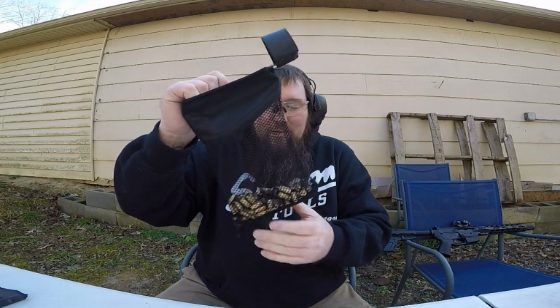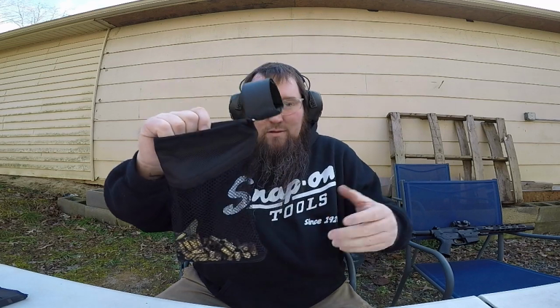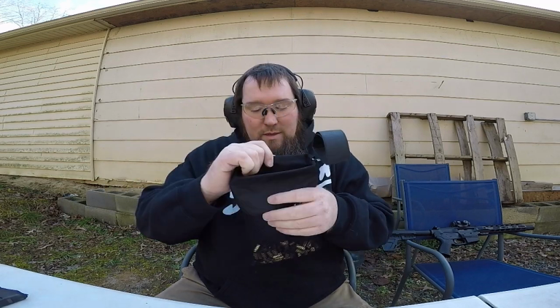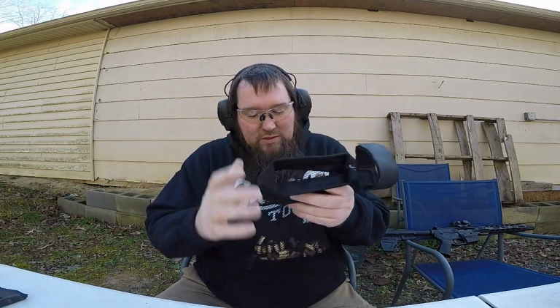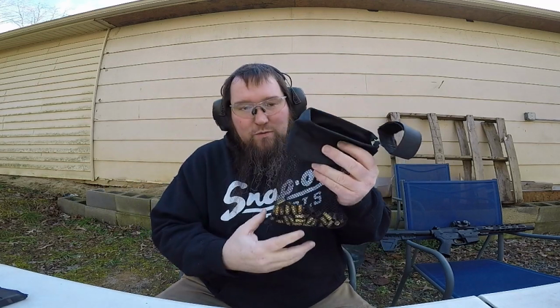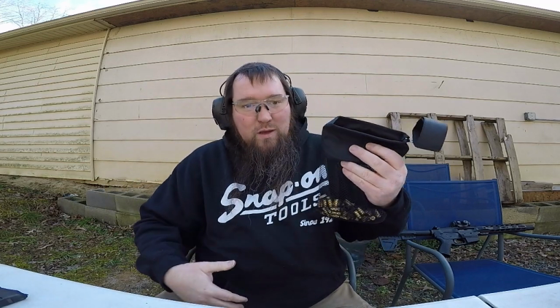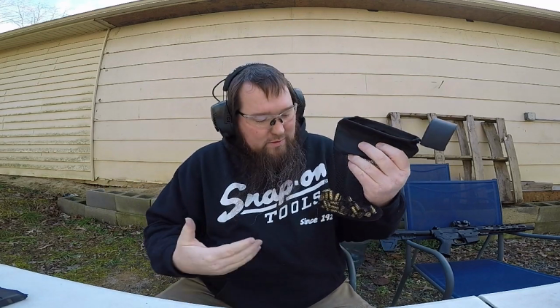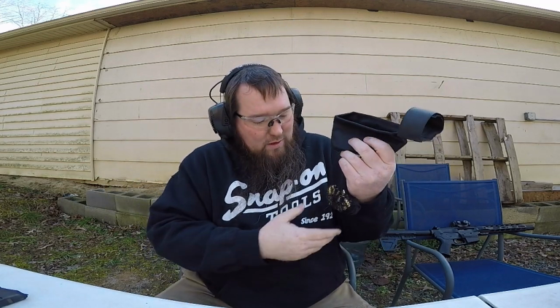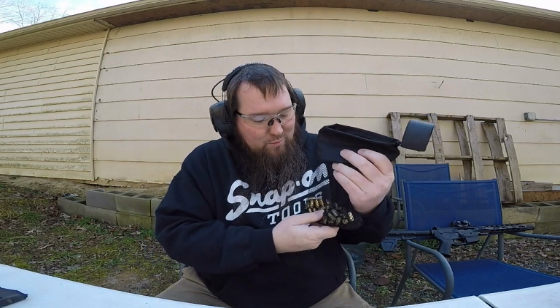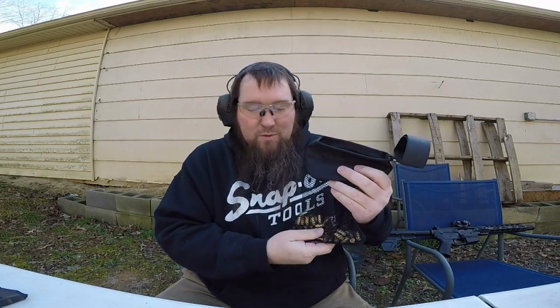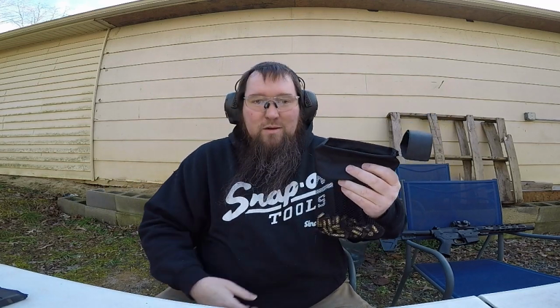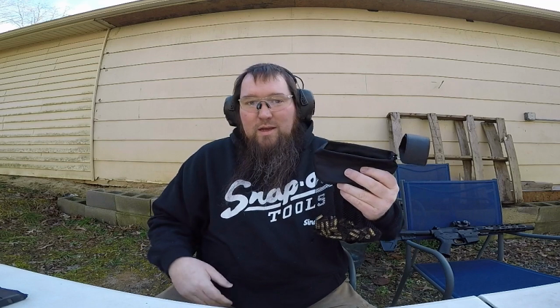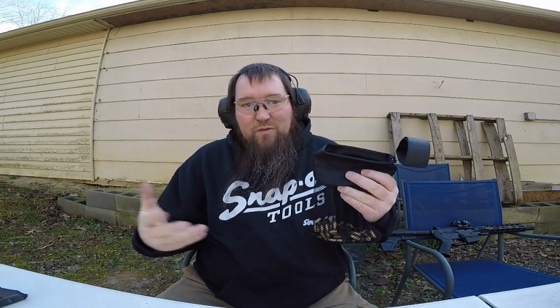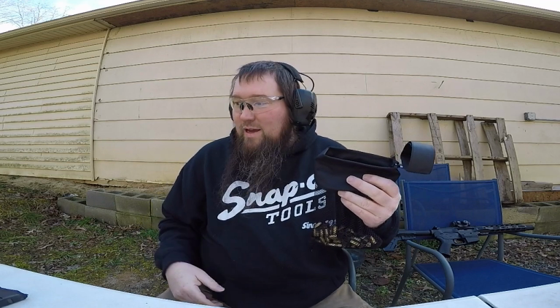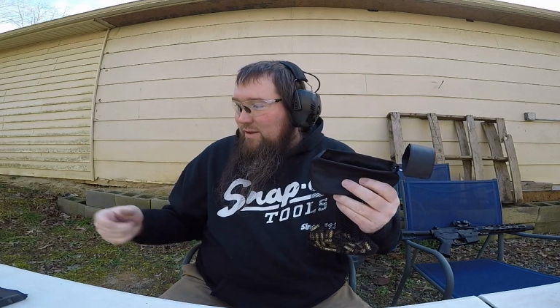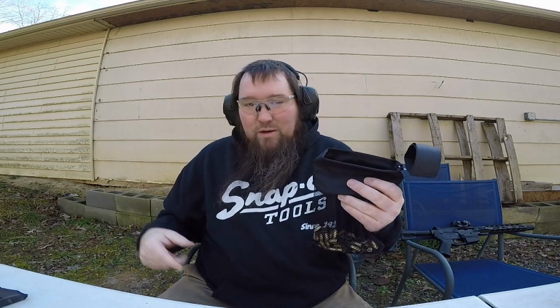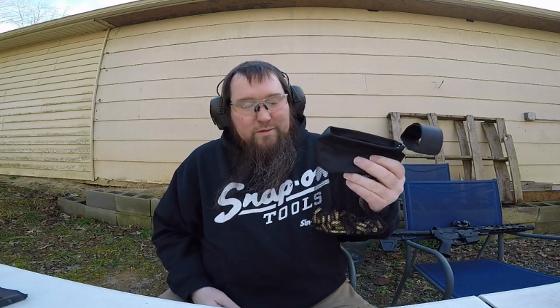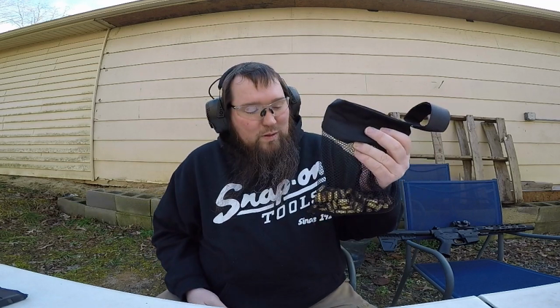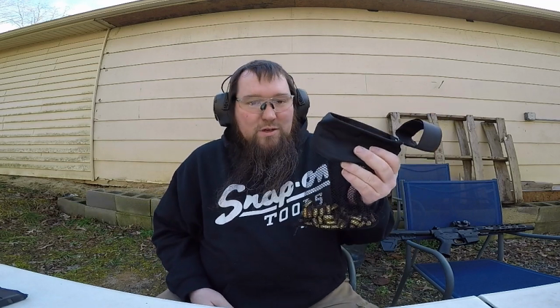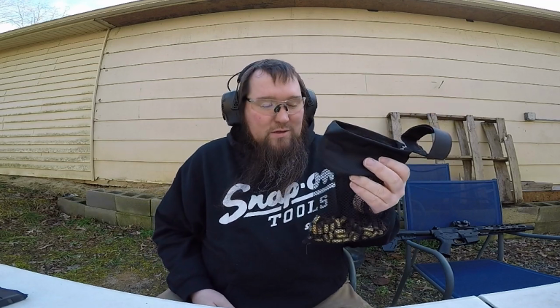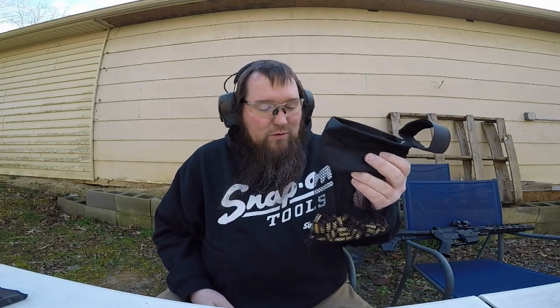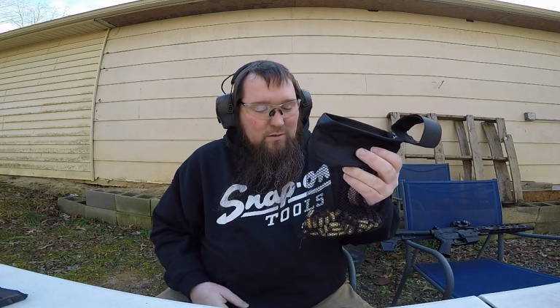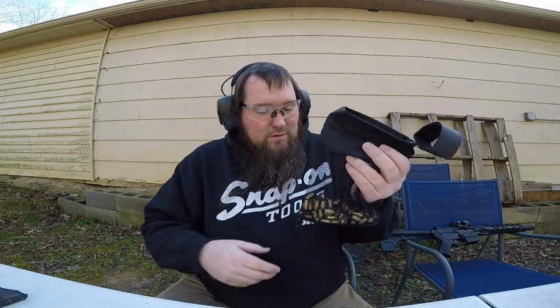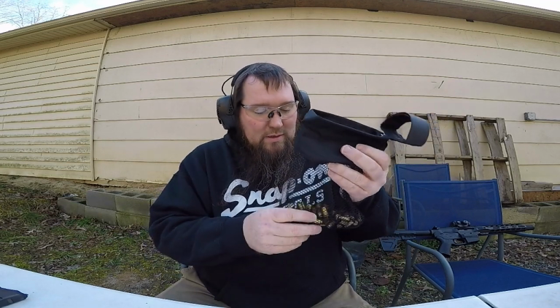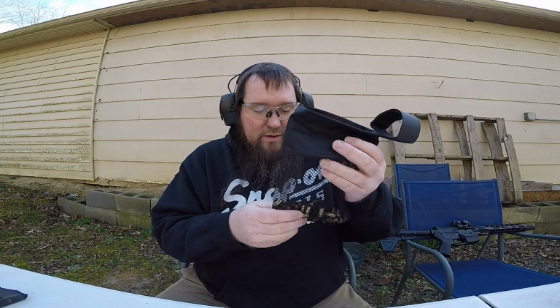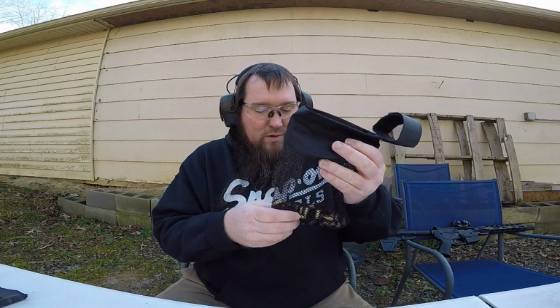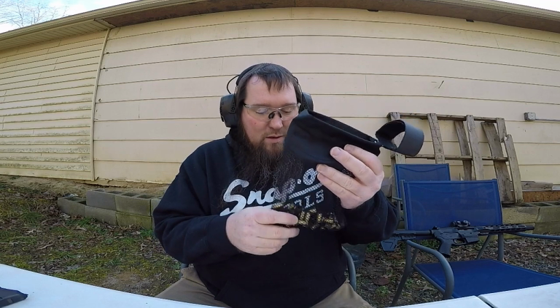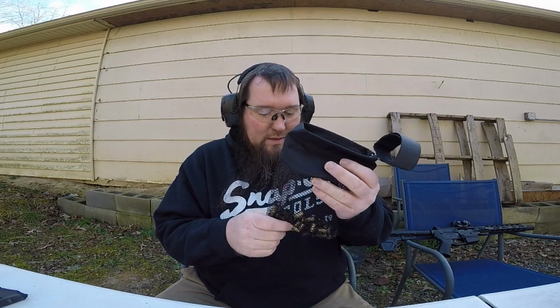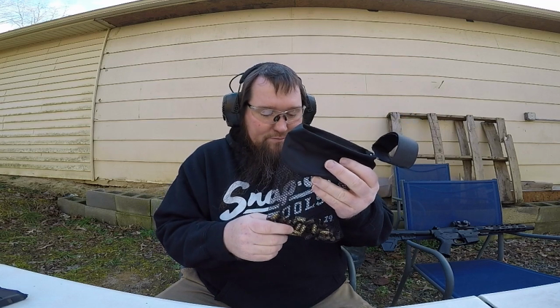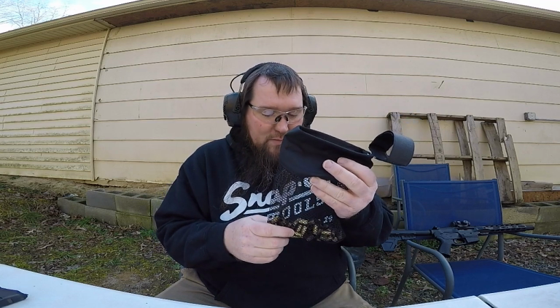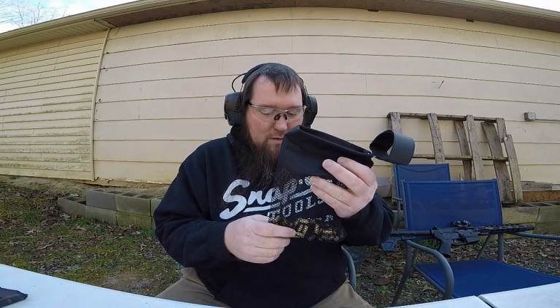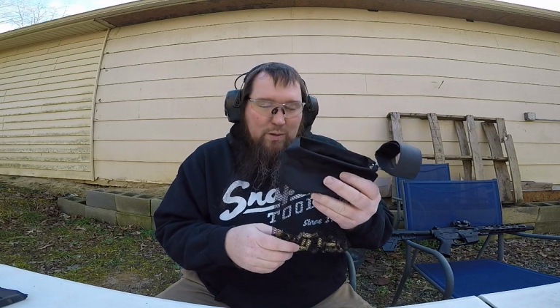This is perfect for me because I reload my nine millimeter and I'm a fat guy - I don't like bending over to pick up shell casings off the ground. So I think that works out well.